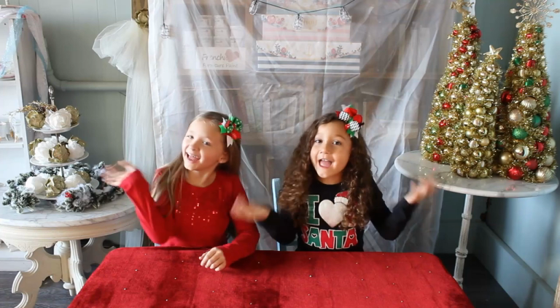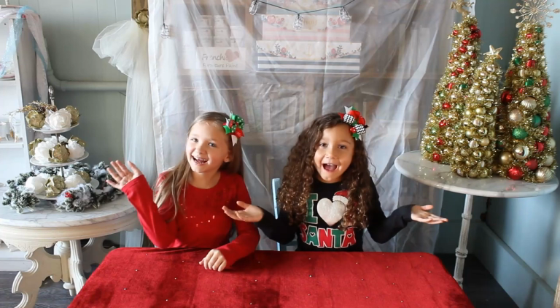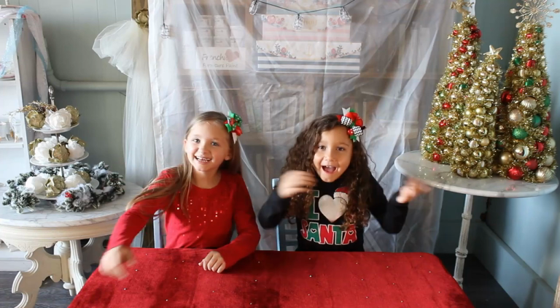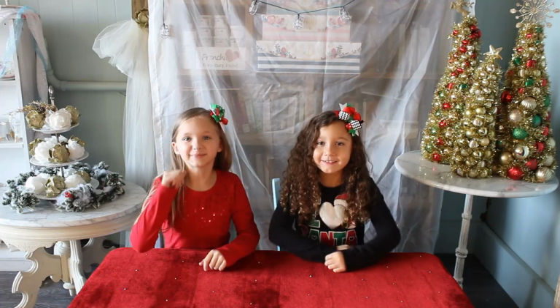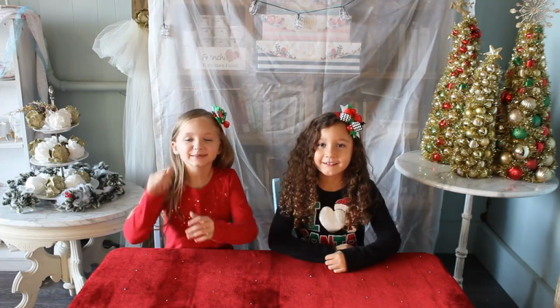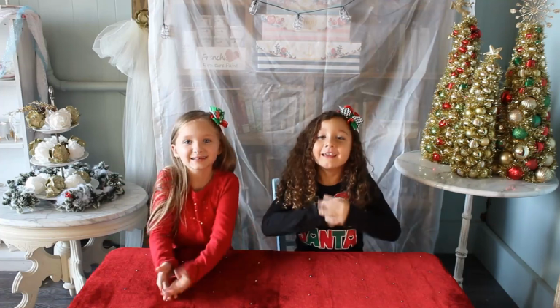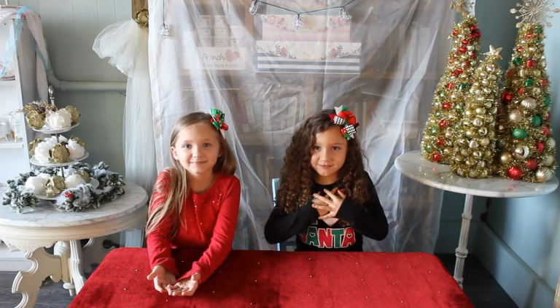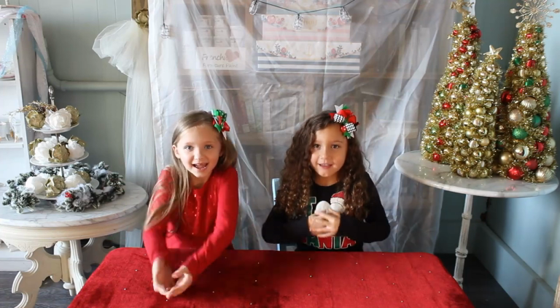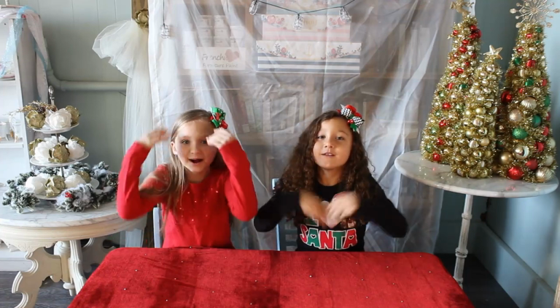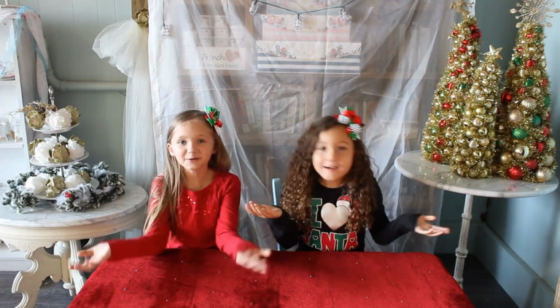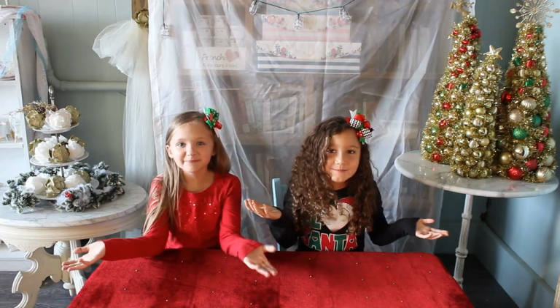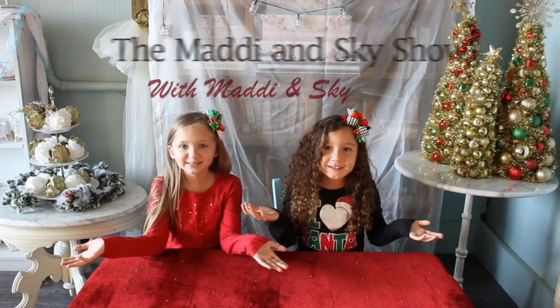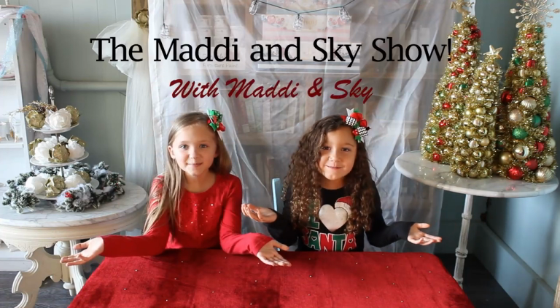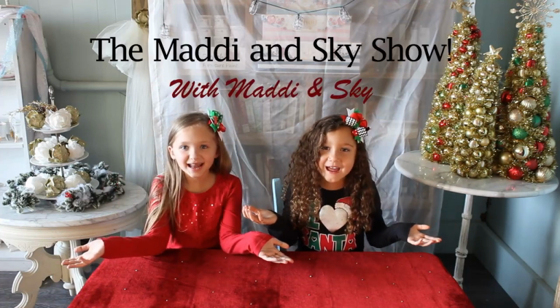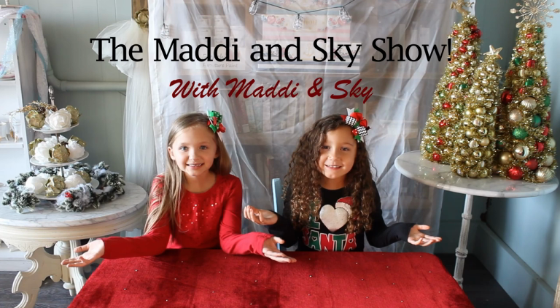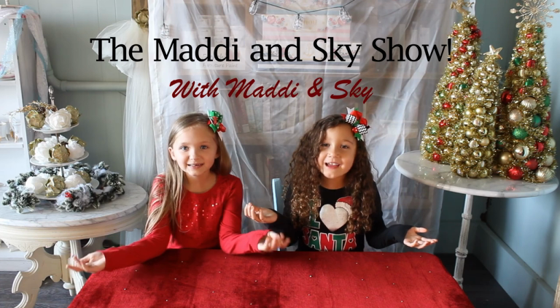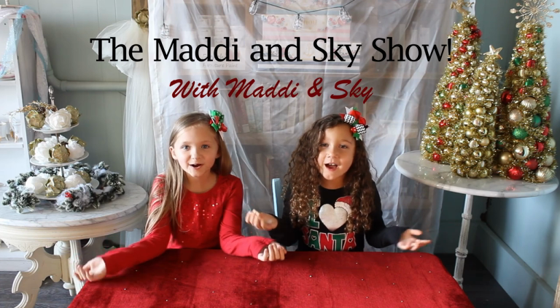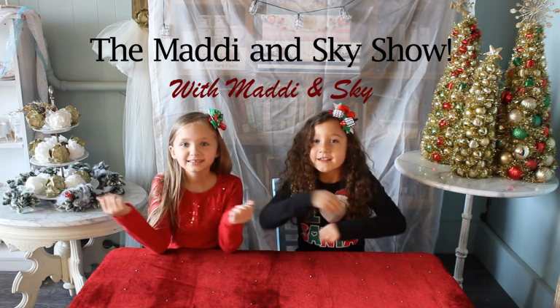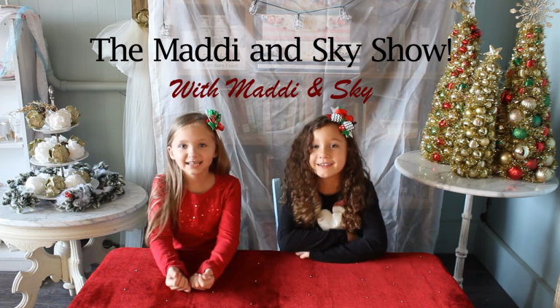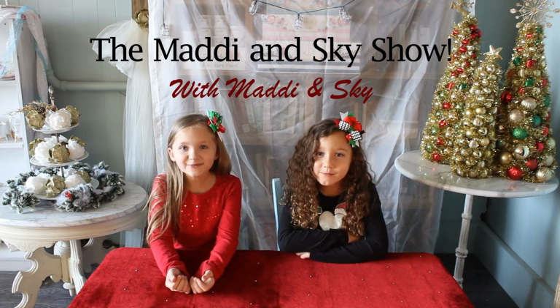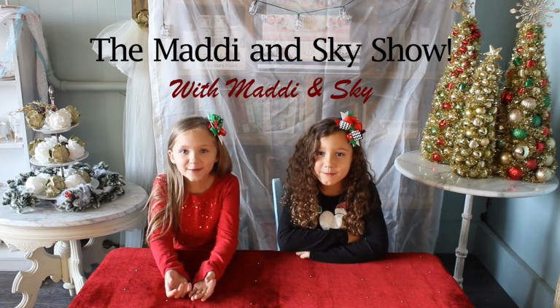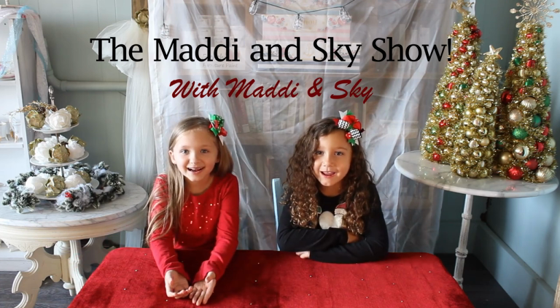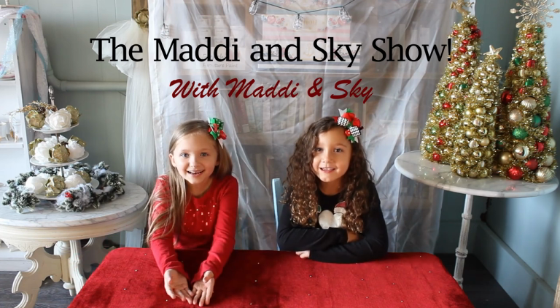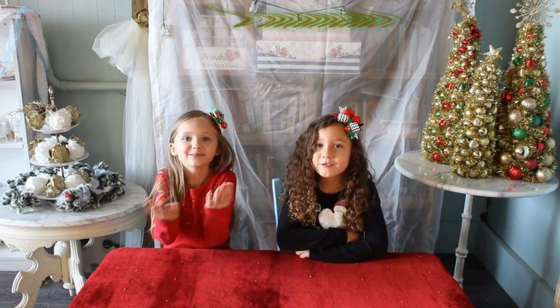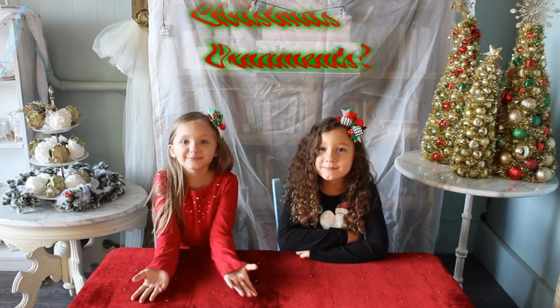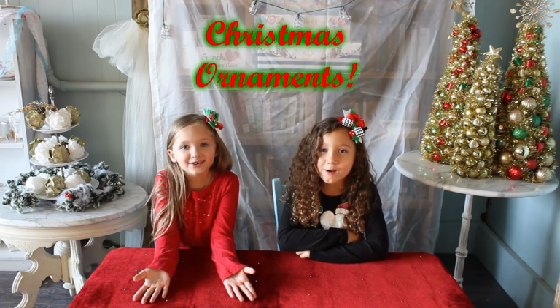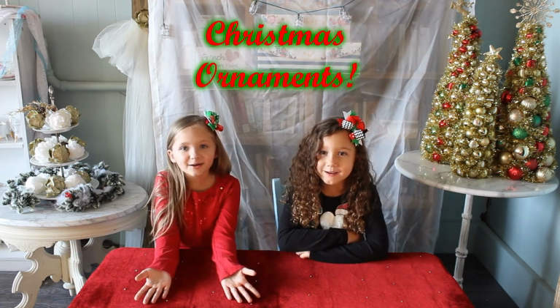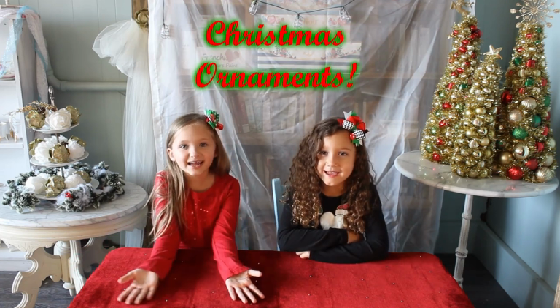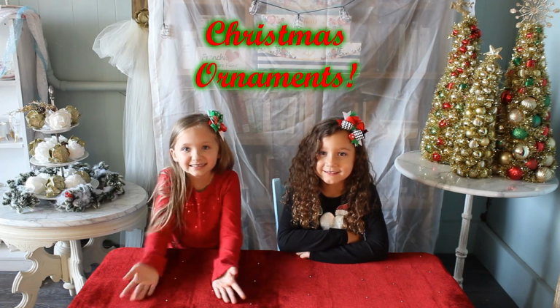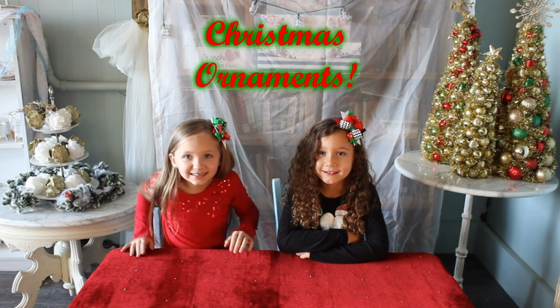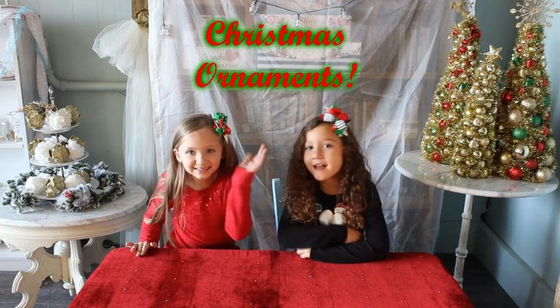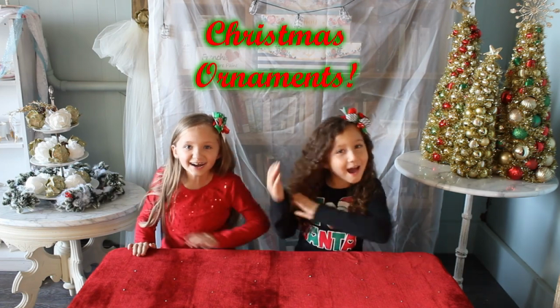Hey guys! My name's Maddie. And I'm Skye. Welcome back to the Maddie and Skye Show. Today we are painting Christmas ornaments. Let's go!